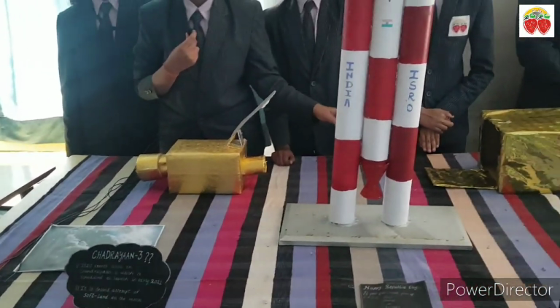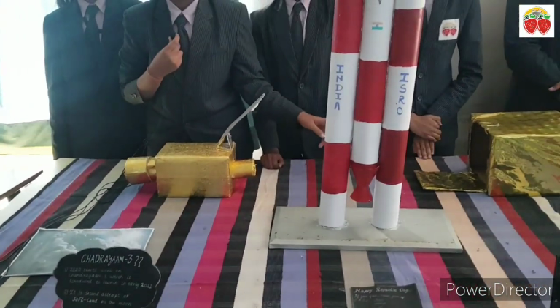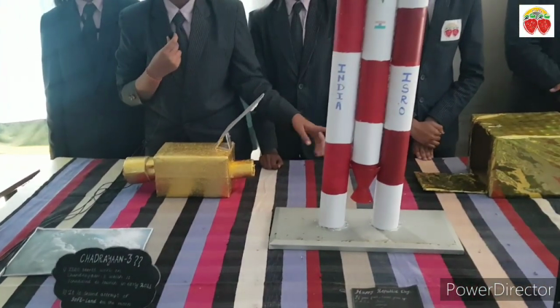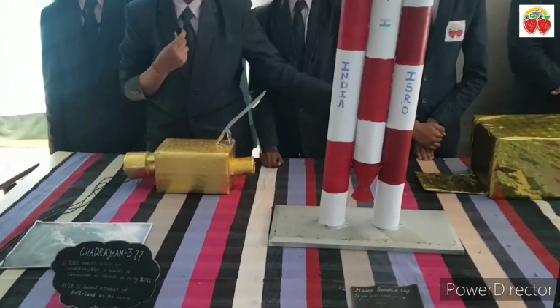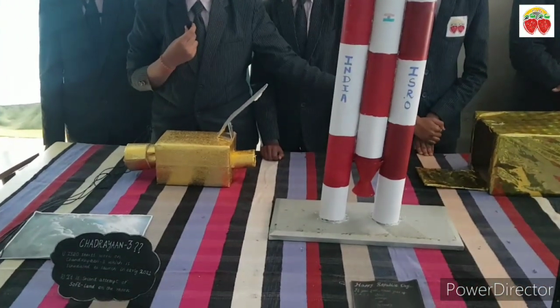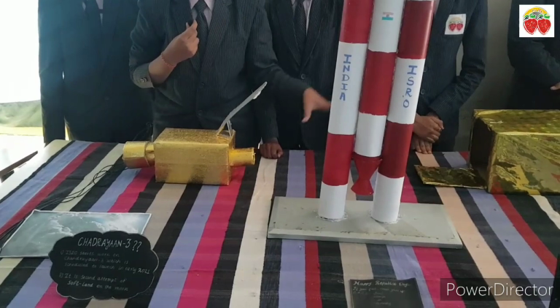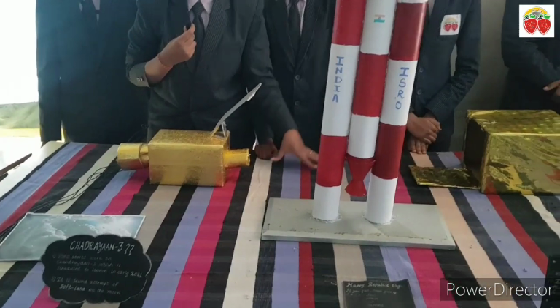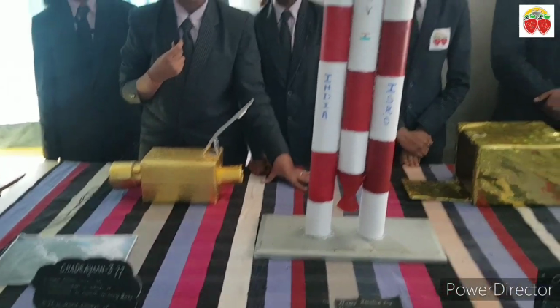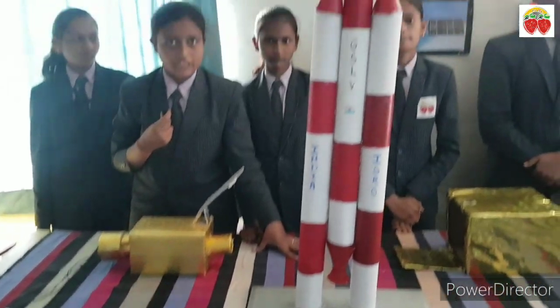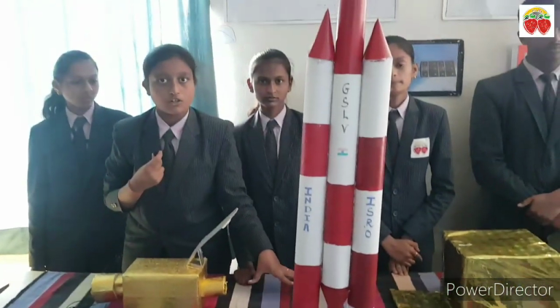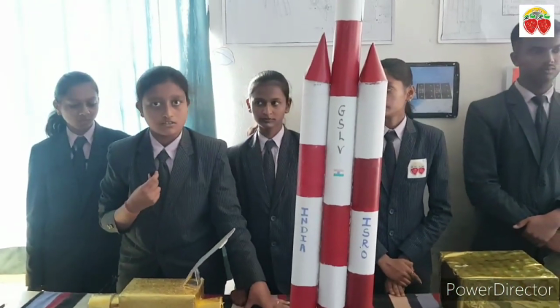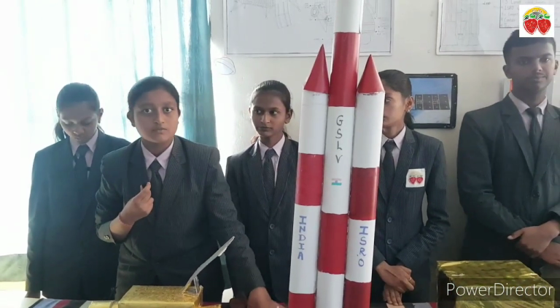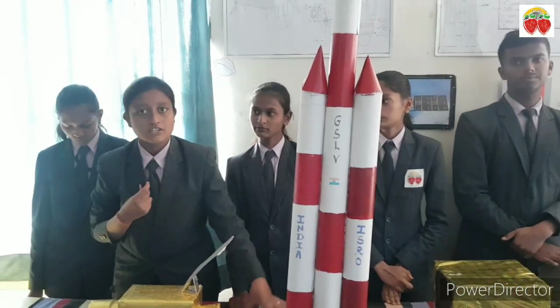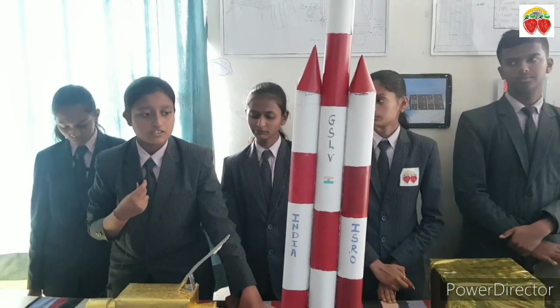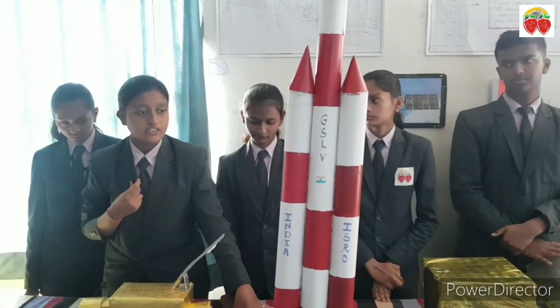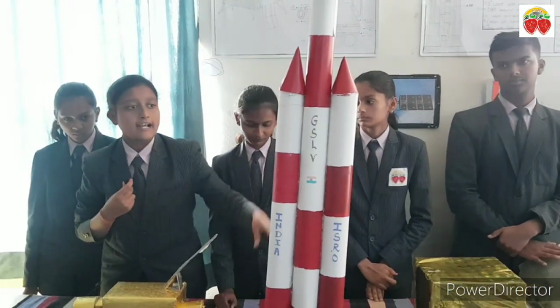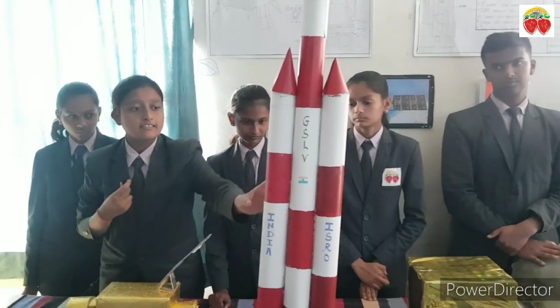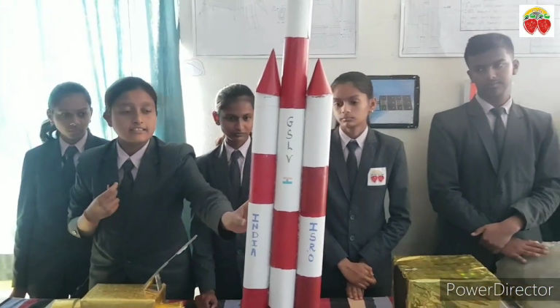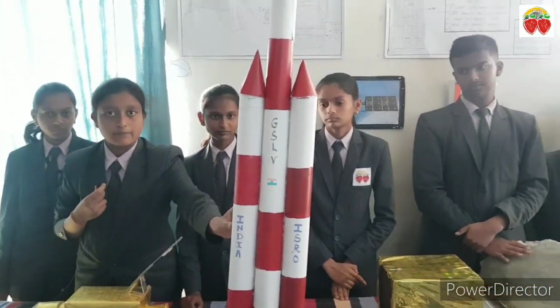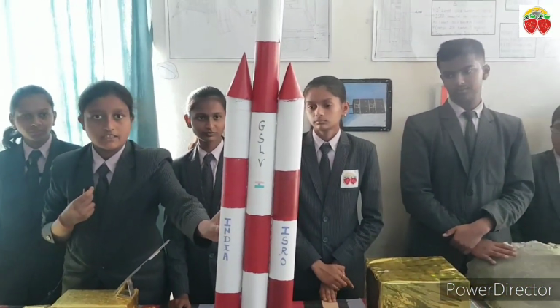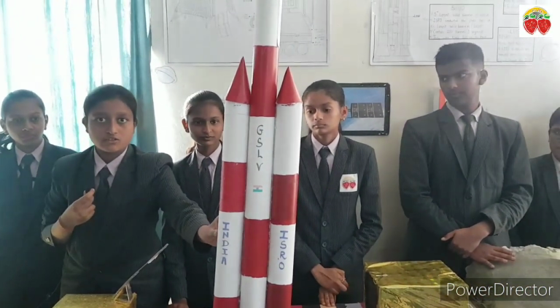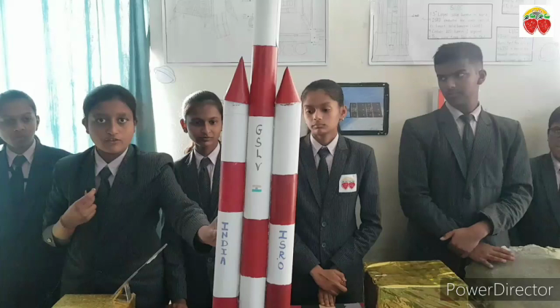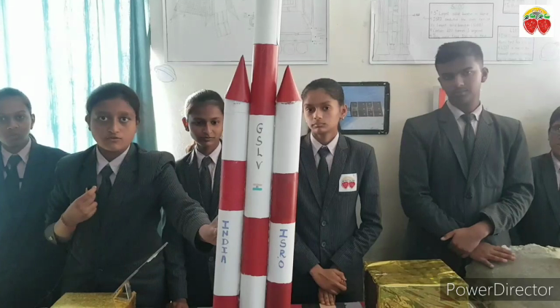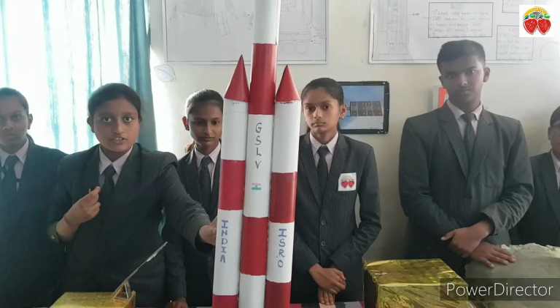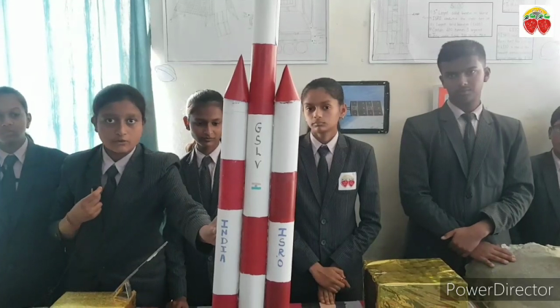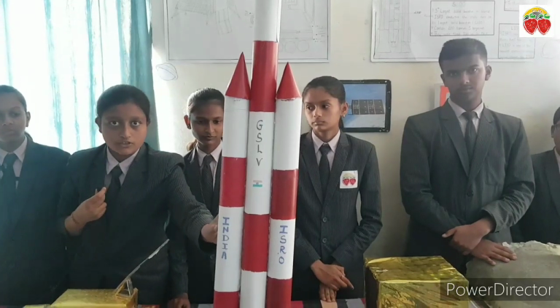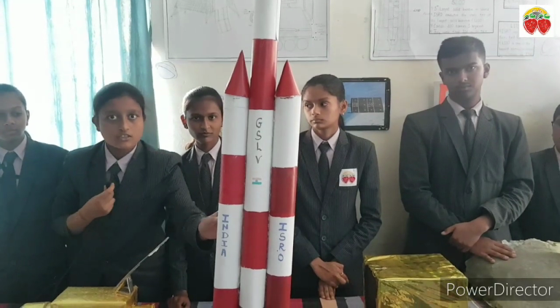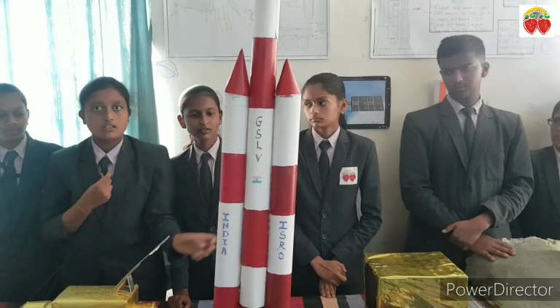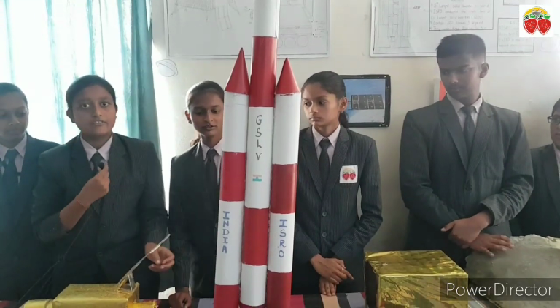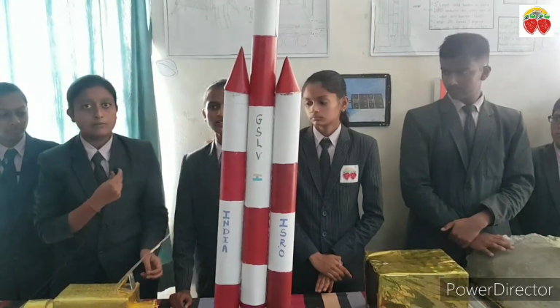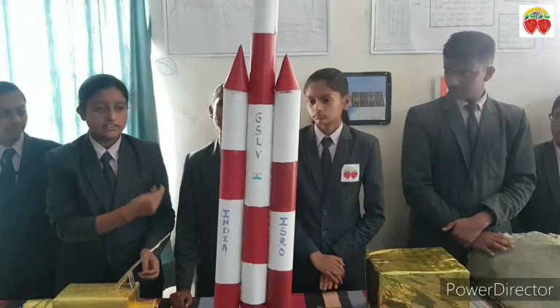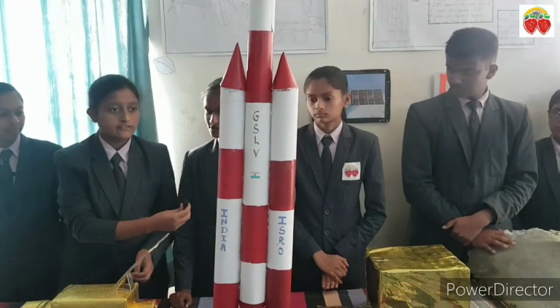The Chandrayaan 2 mission was unsuccessful because the Vikram lander did not land softly on the lunar surface. The GSLV Mk3 rocket was used for the Chandrayaan 2 launch.